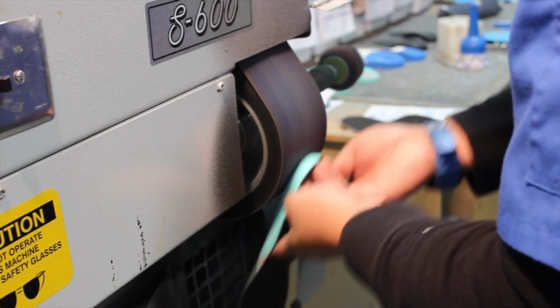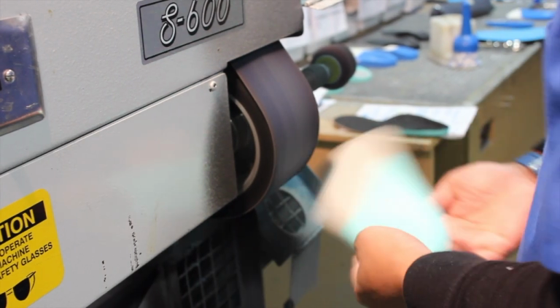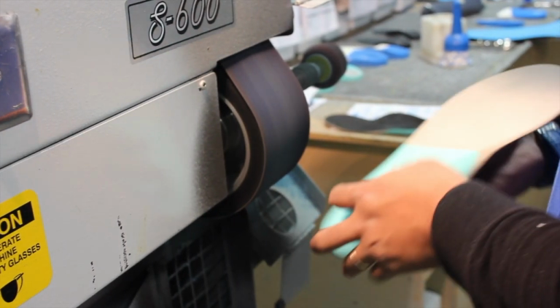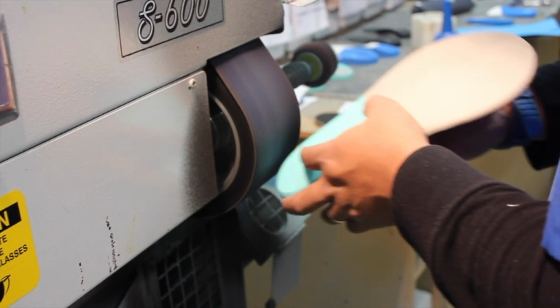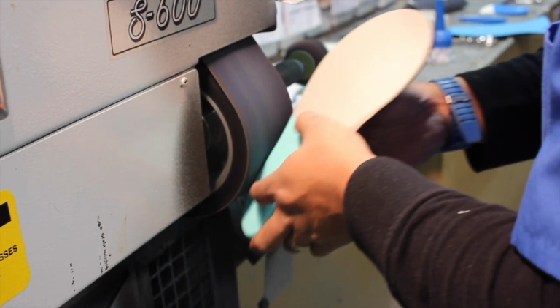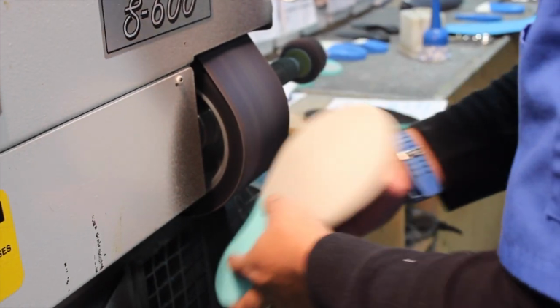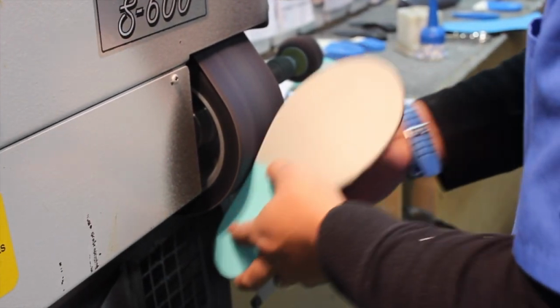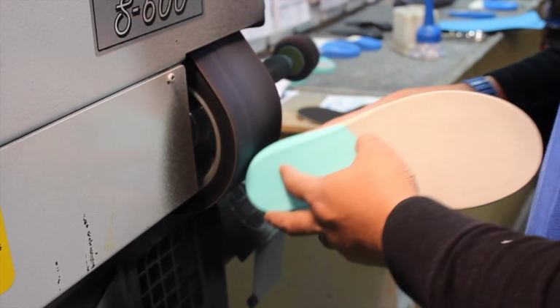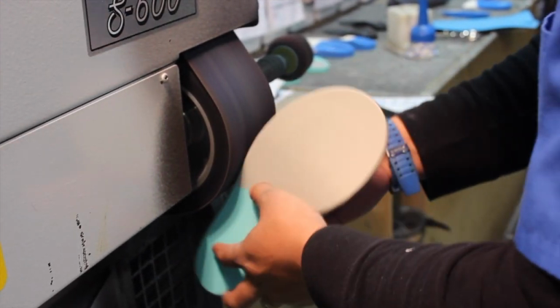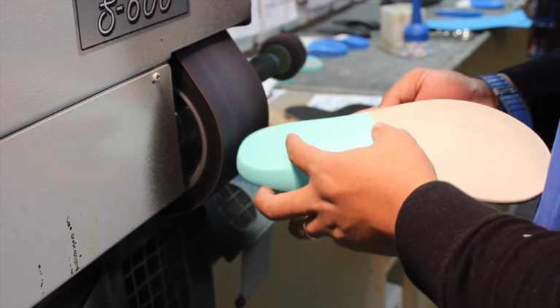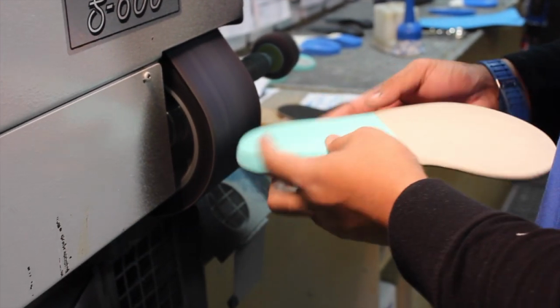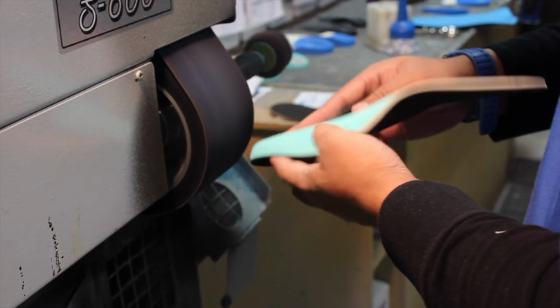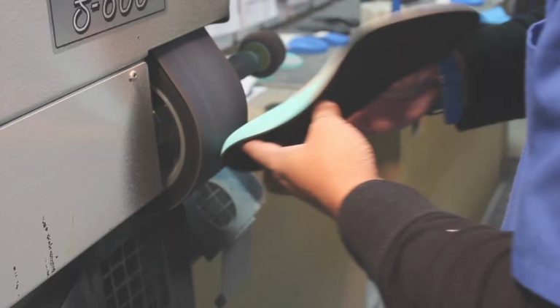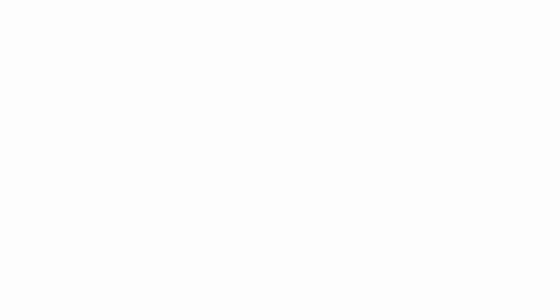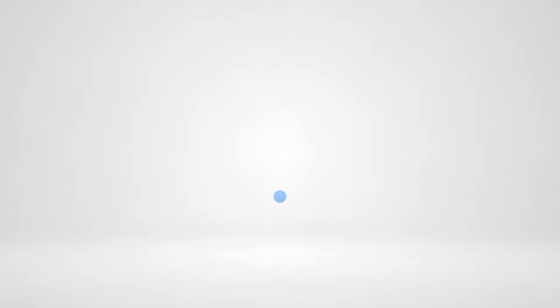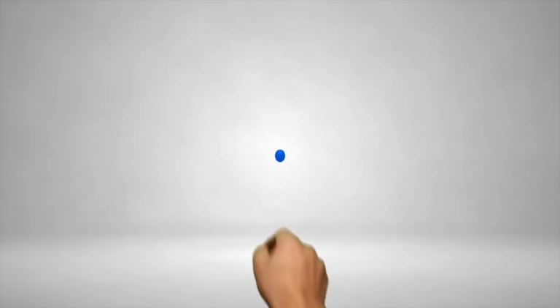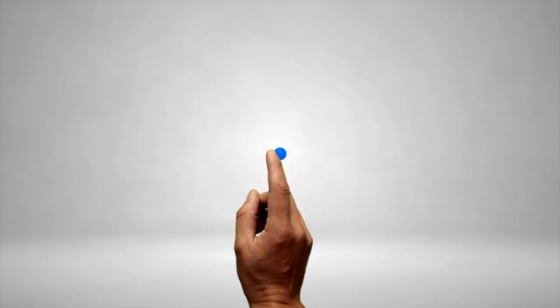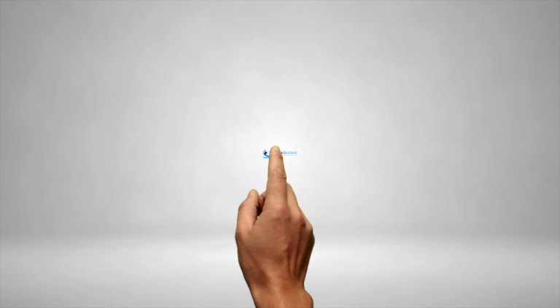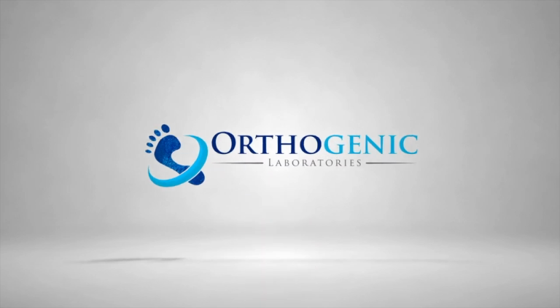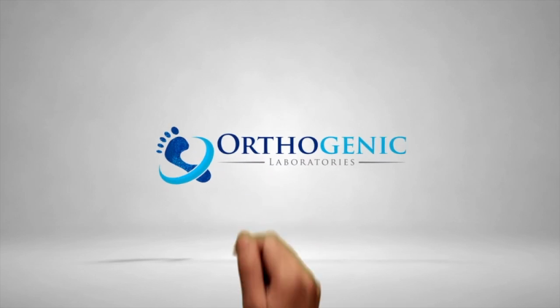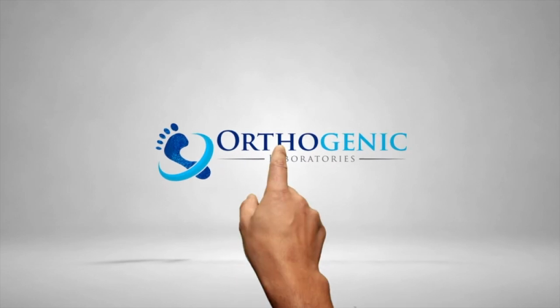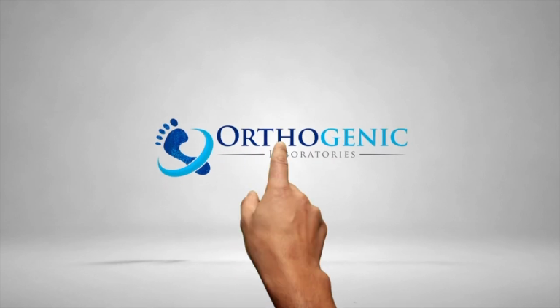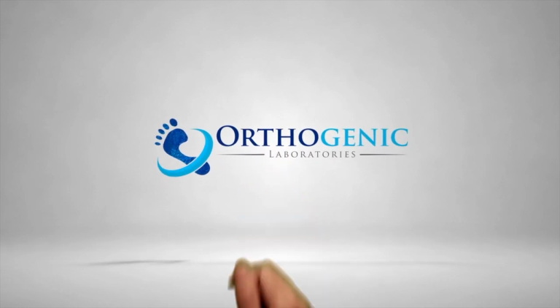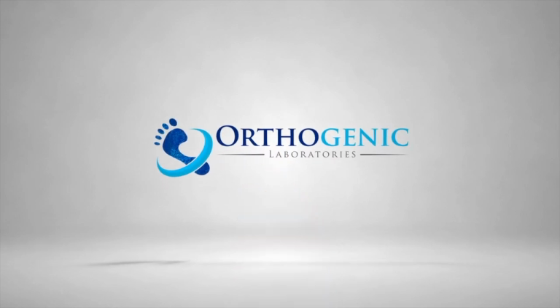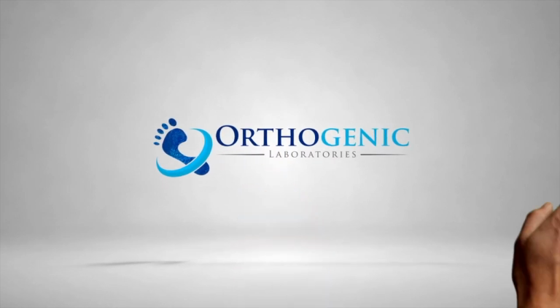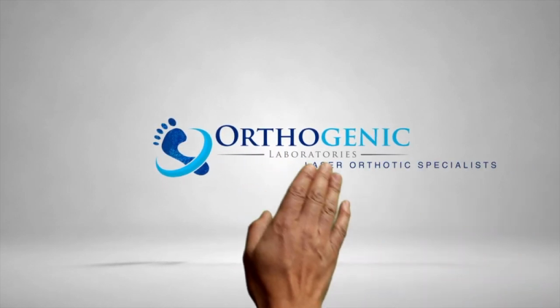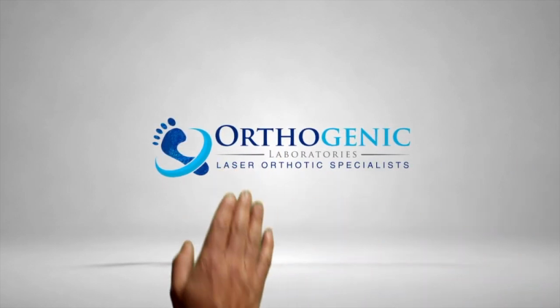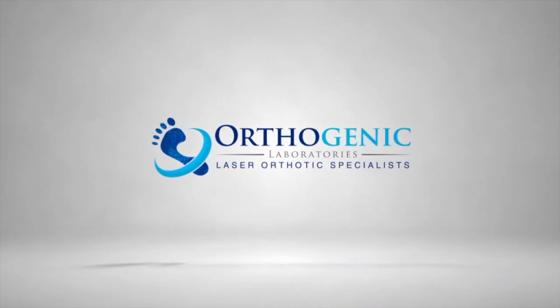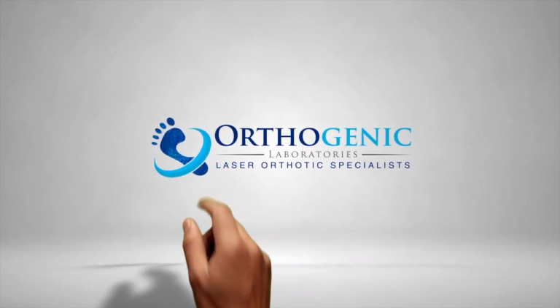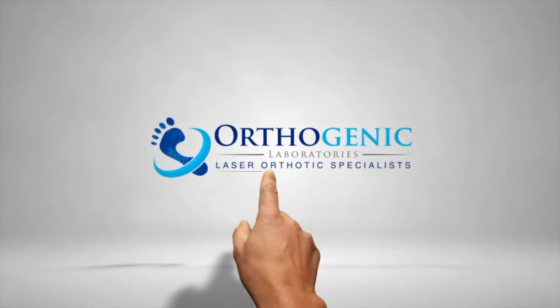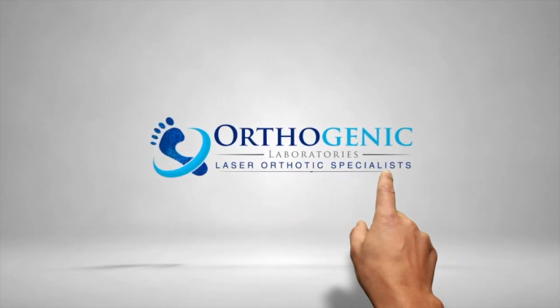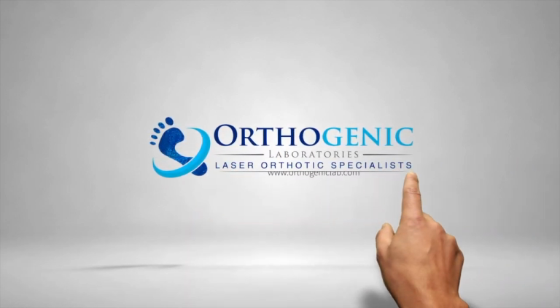What you will get is a complete solution for your orthotic practice, both clinically tested and insurance approved. Get your Orthogenic scanner today and experience the true freedom of mobile 3D scanning.